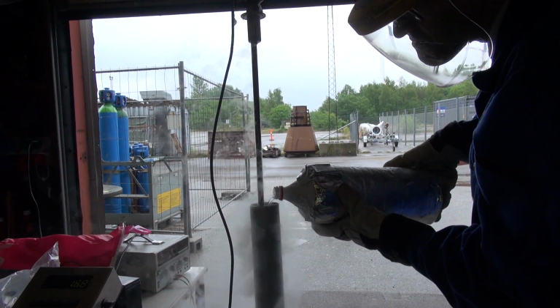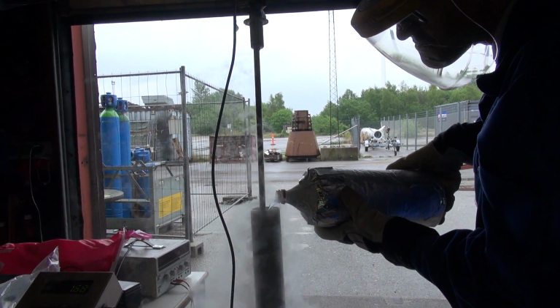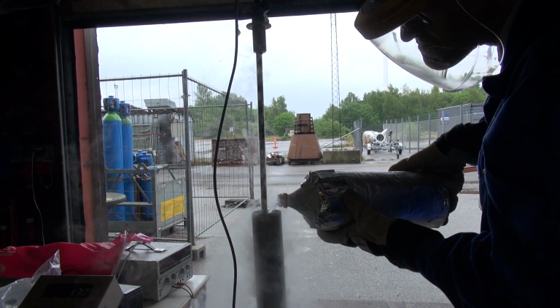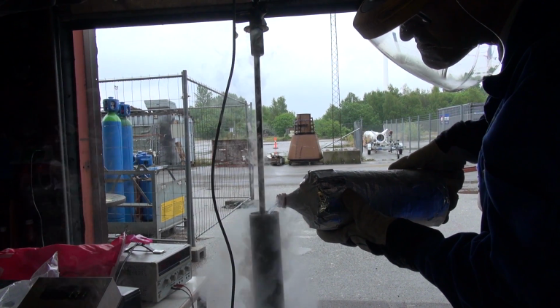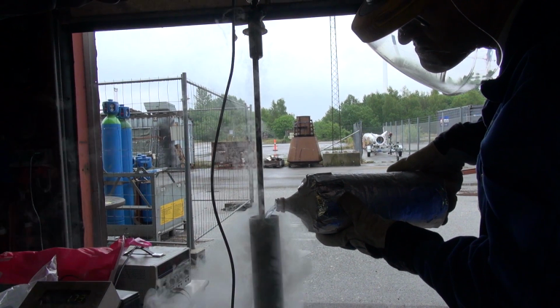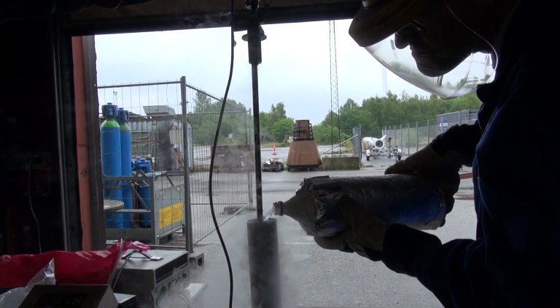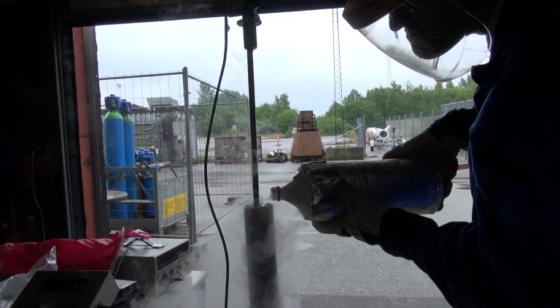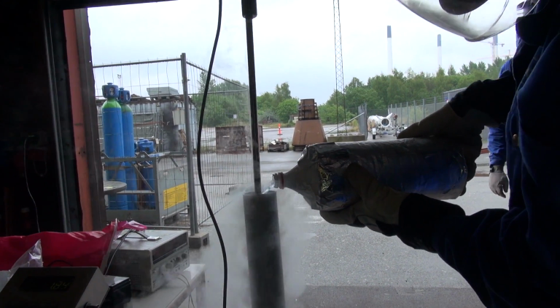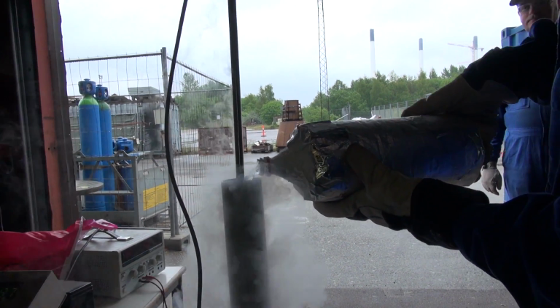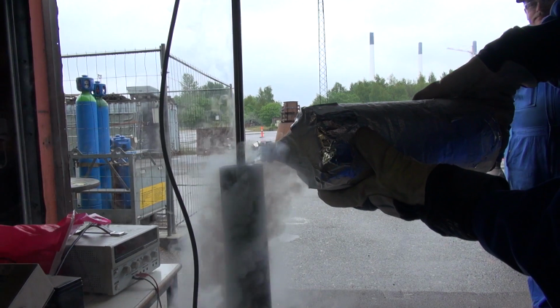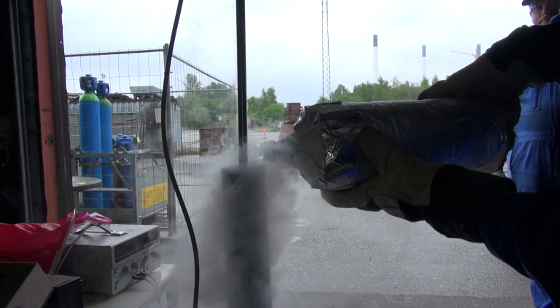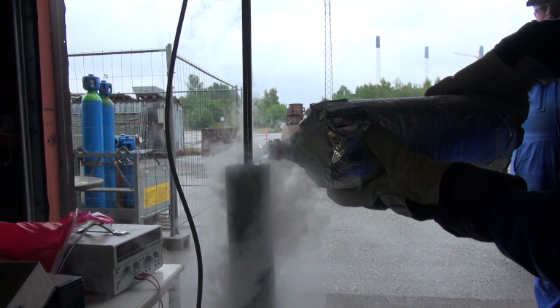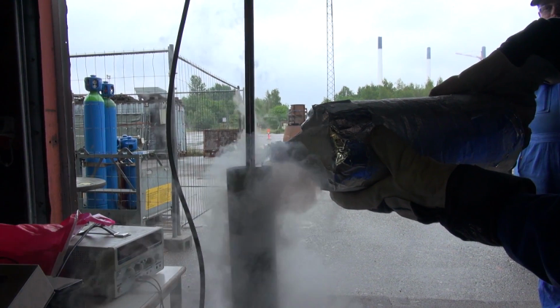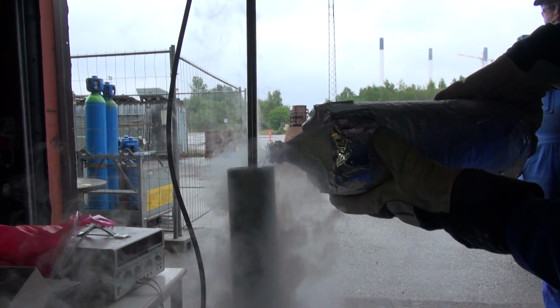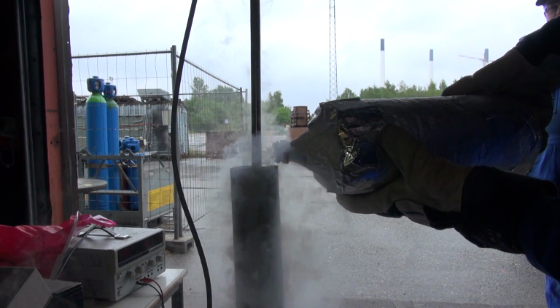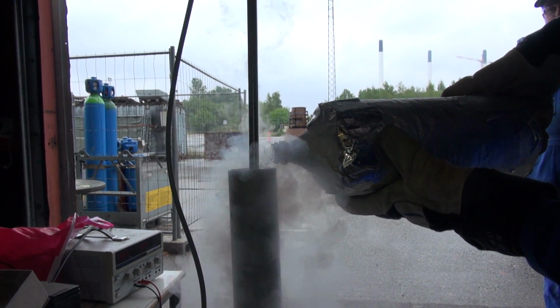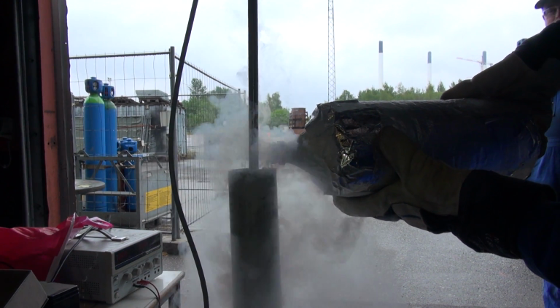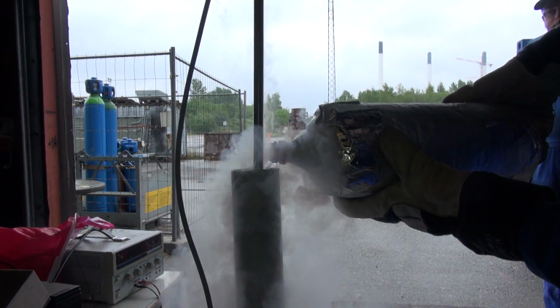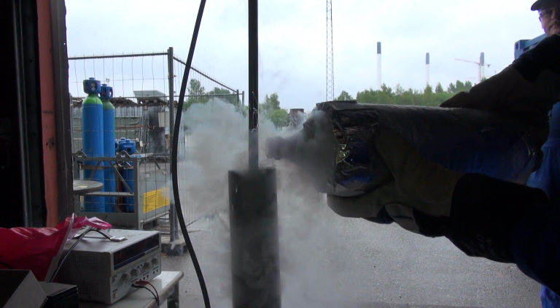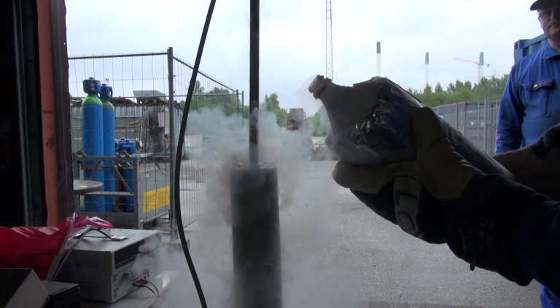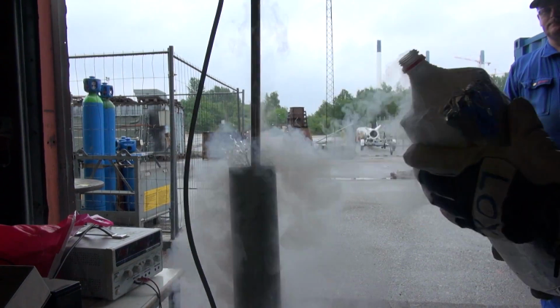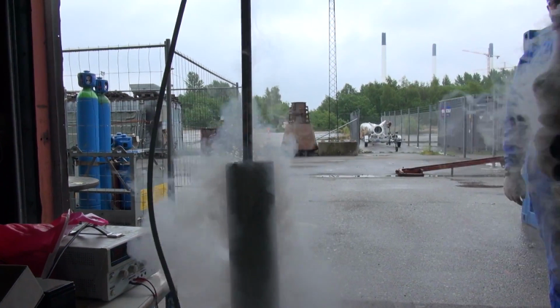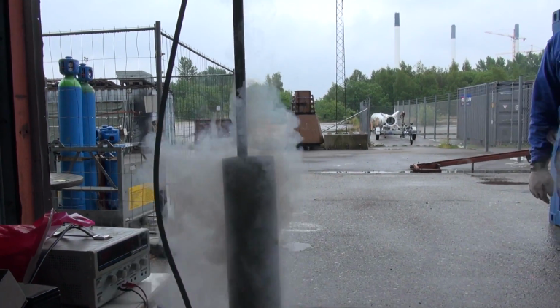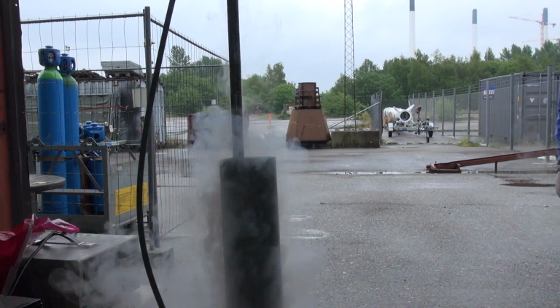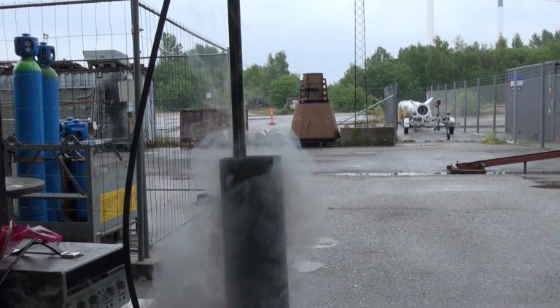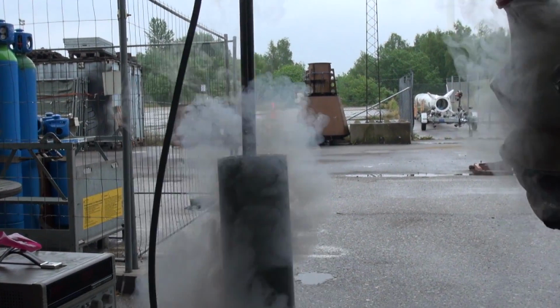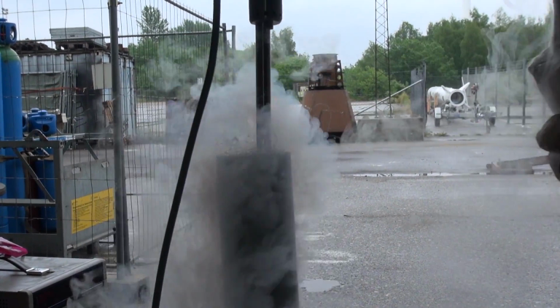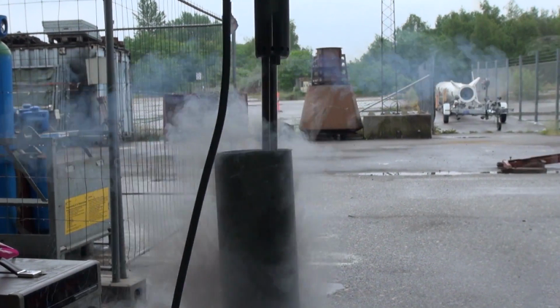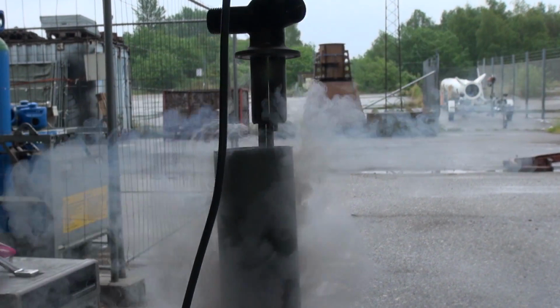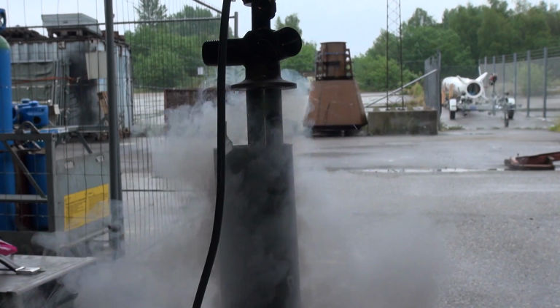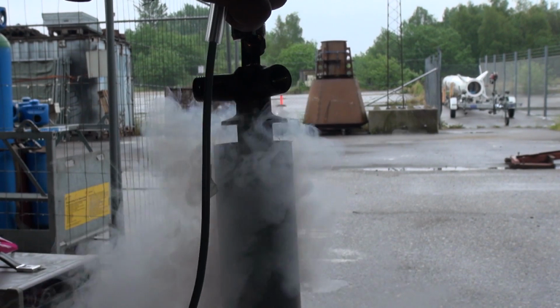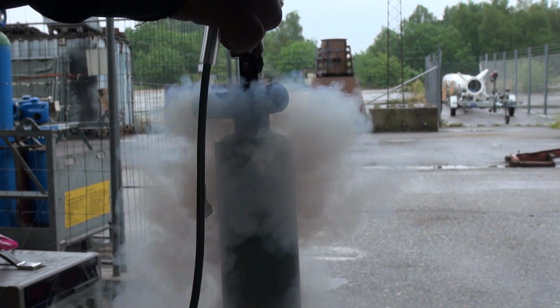We'll let it boil off, and it will sacrifice a bit of itself just to keep the main part of the liquid oxygen cold. Then, just half a minute before launch, we close the vent valves, we pressurize the tank, and then we're ready to go.